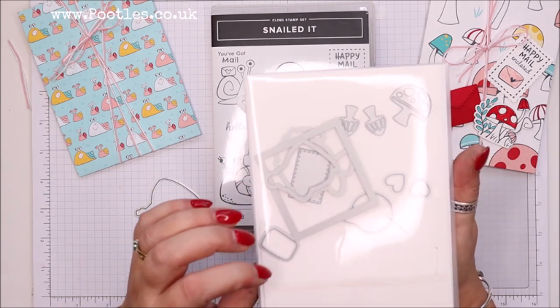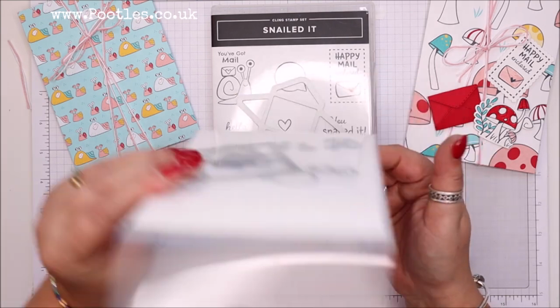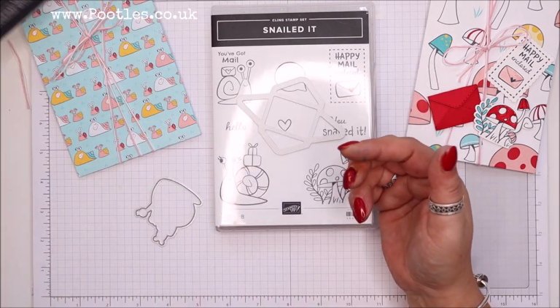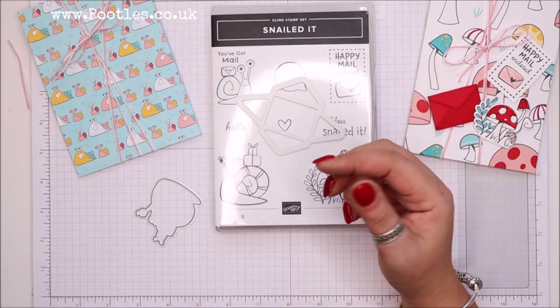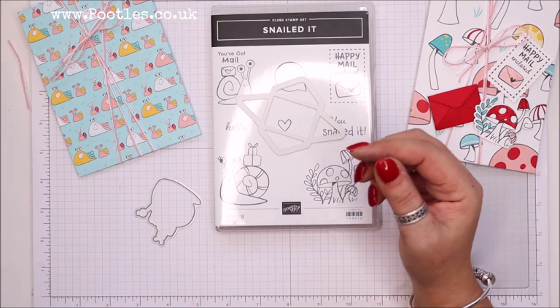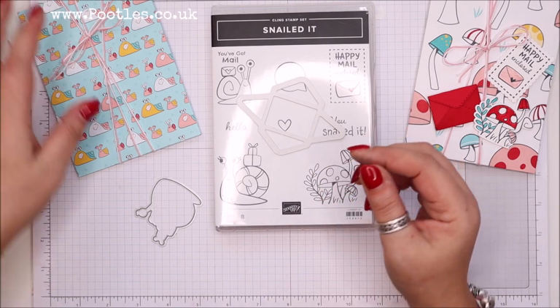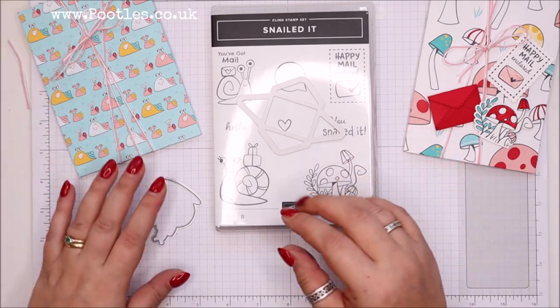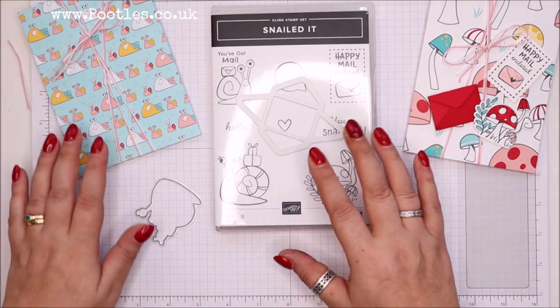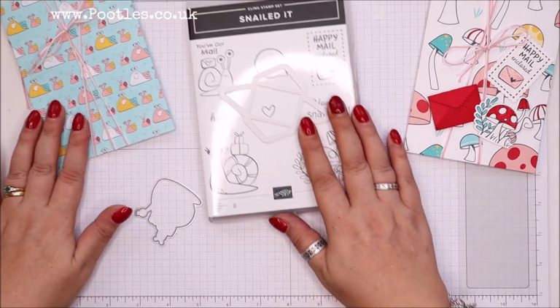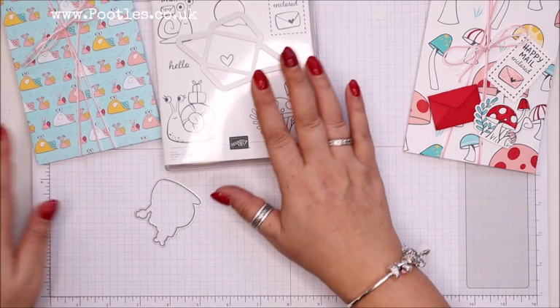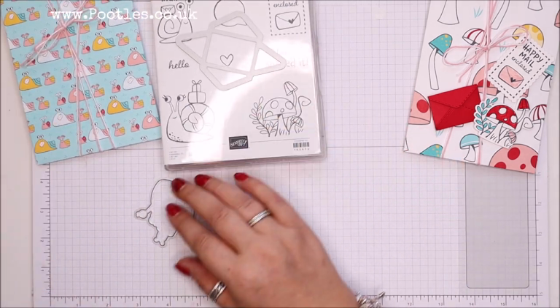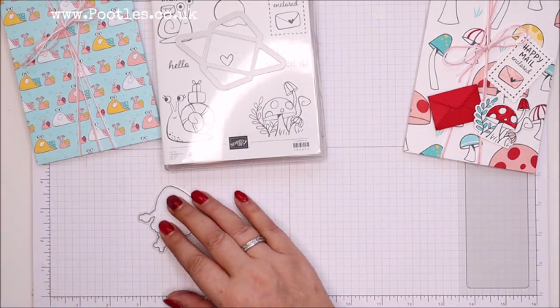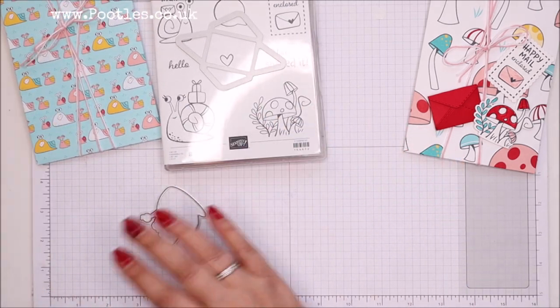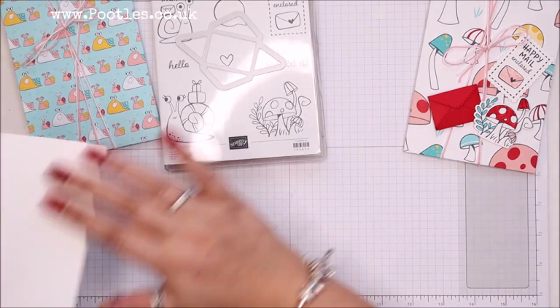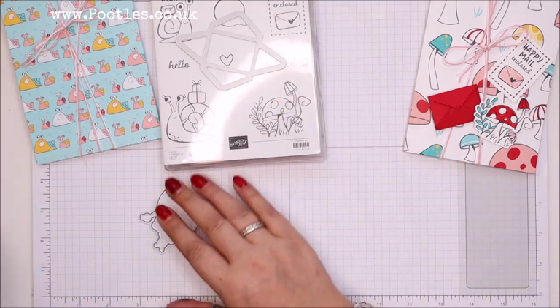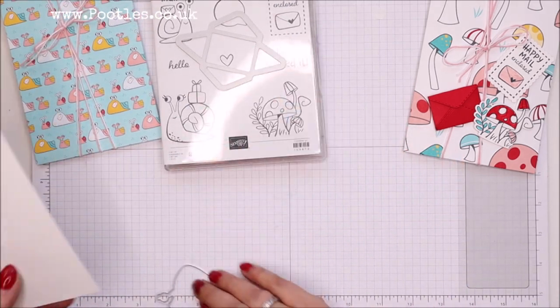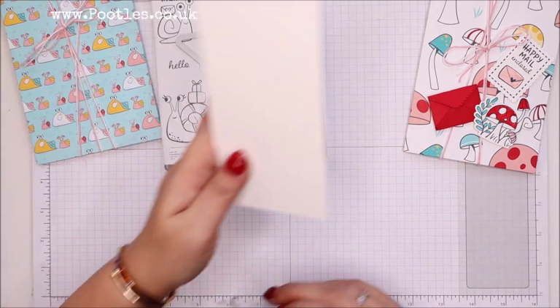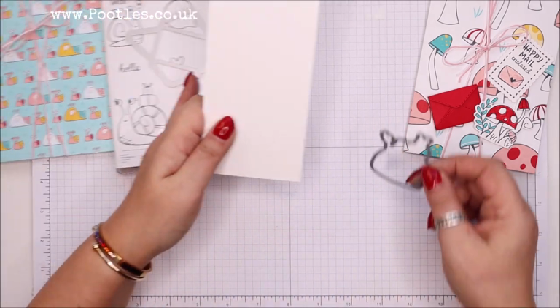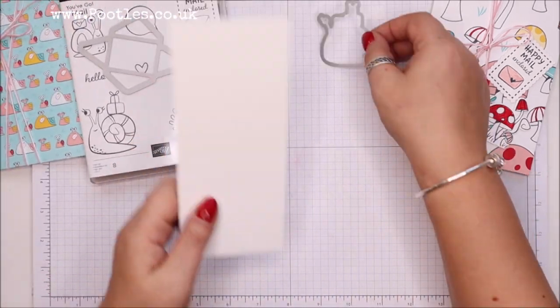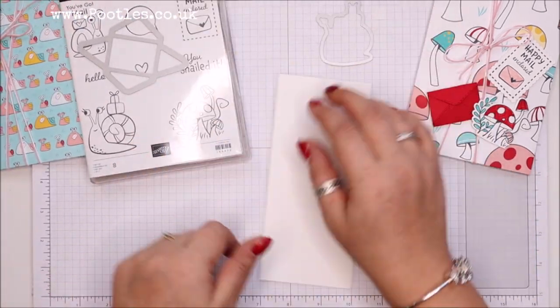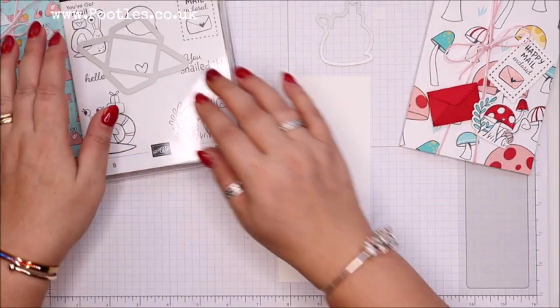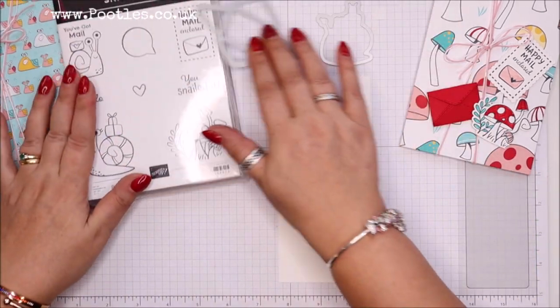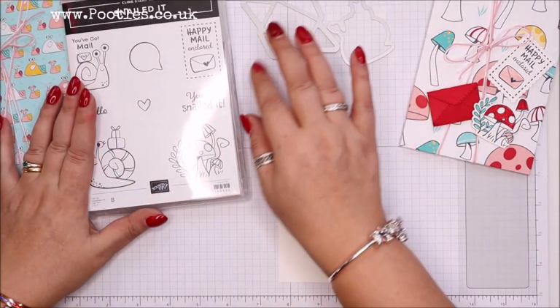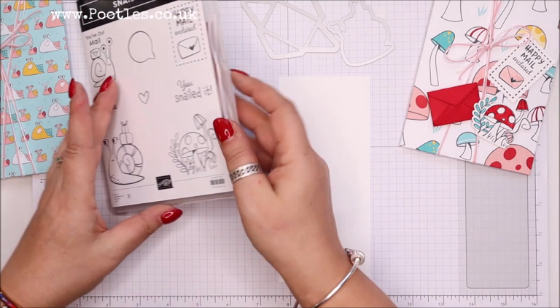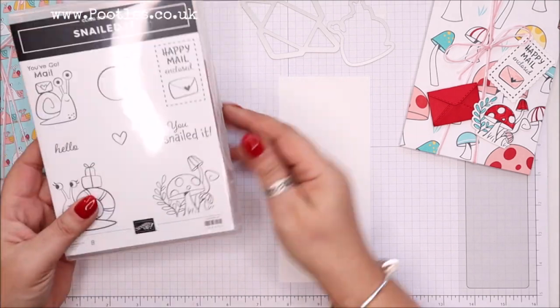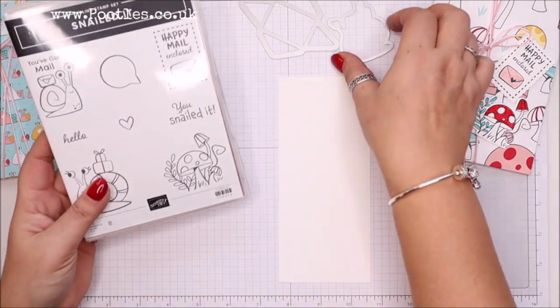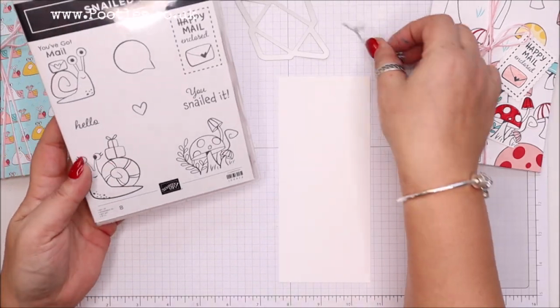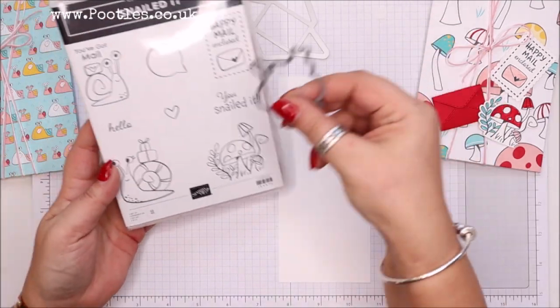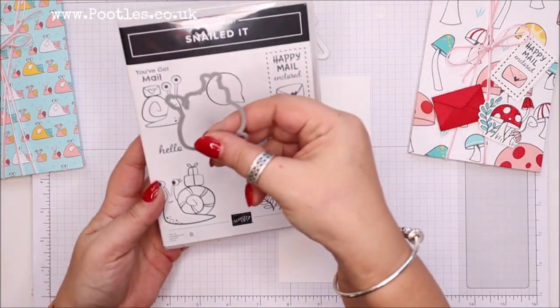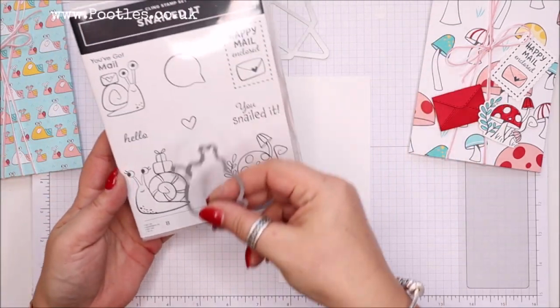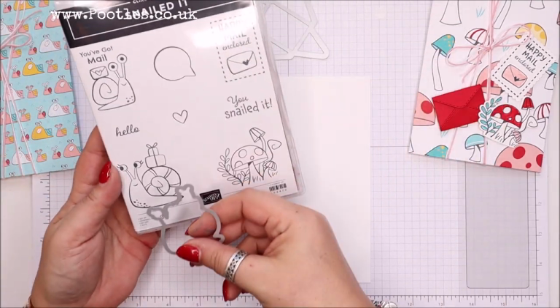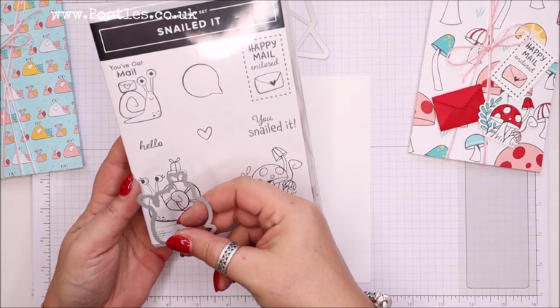Do you know what — I used to buy them! Mad girl, right? So, I need to get my stamps out. This one matches...